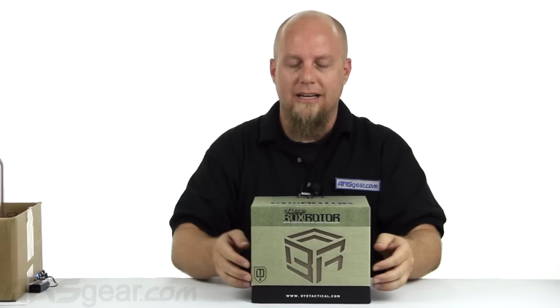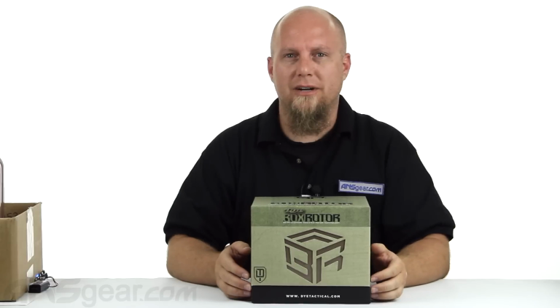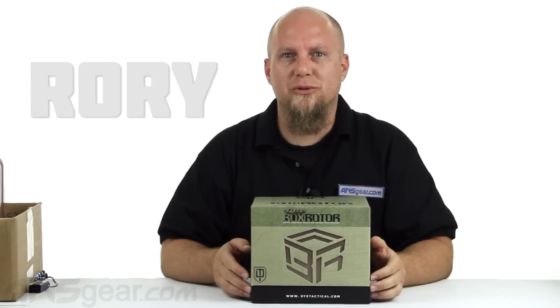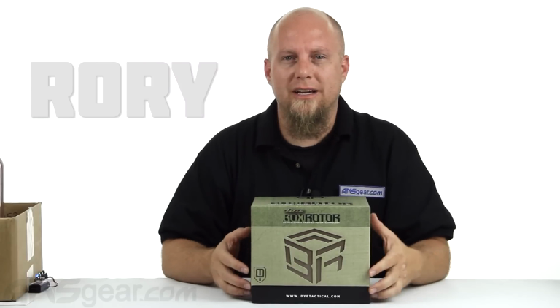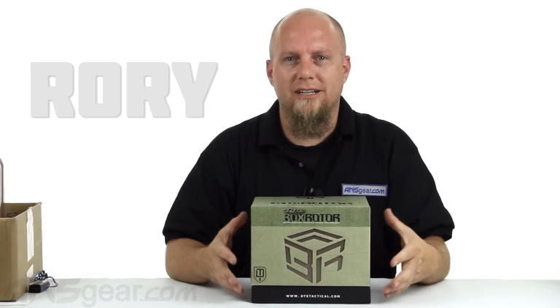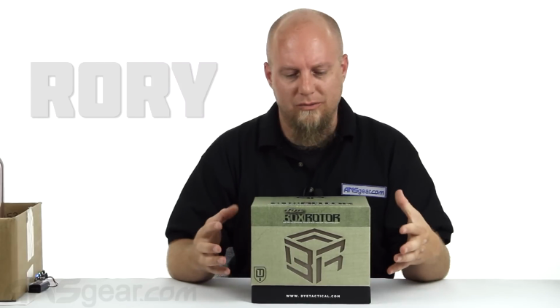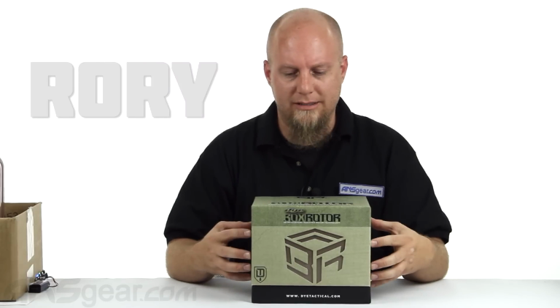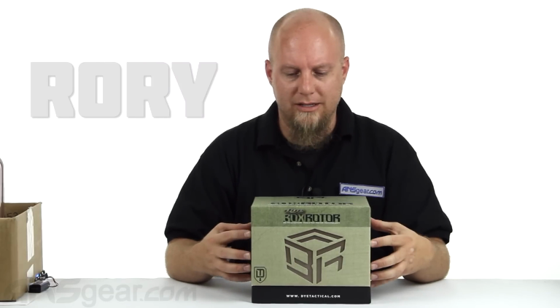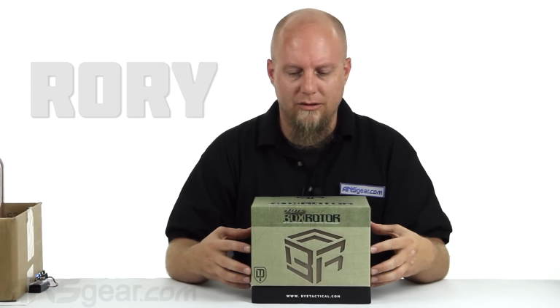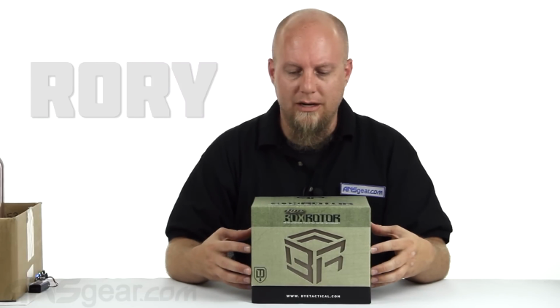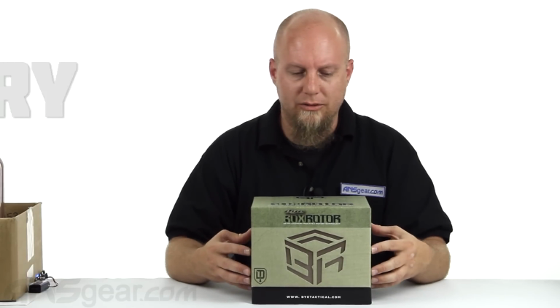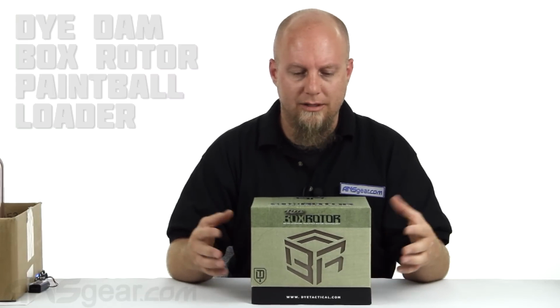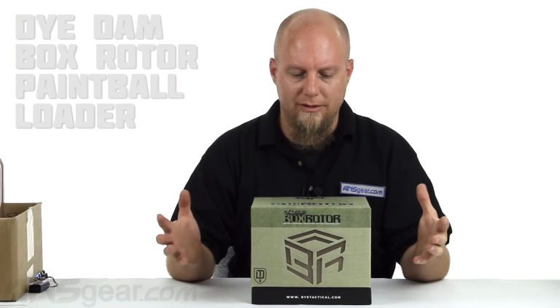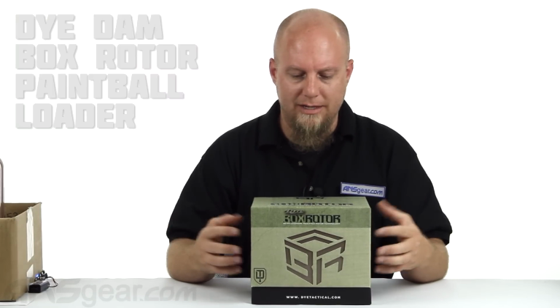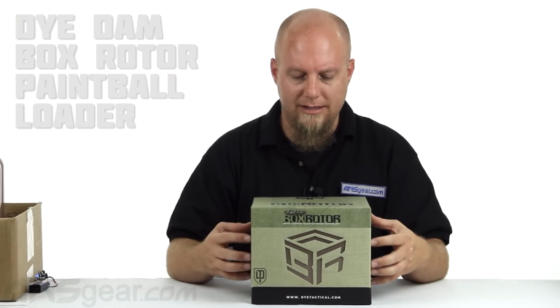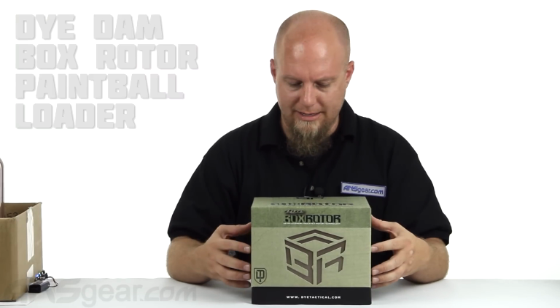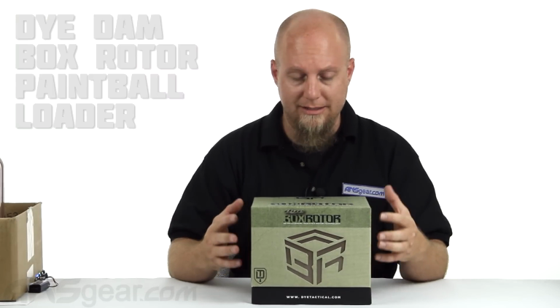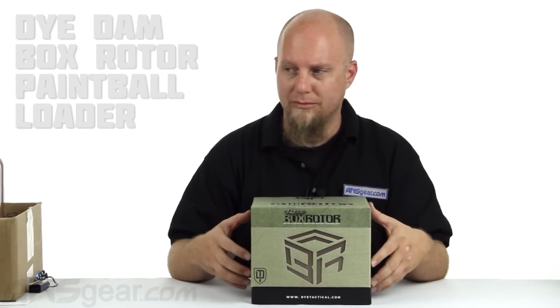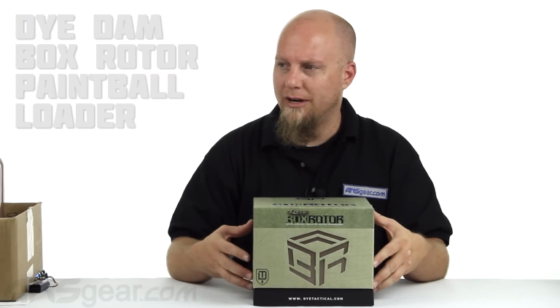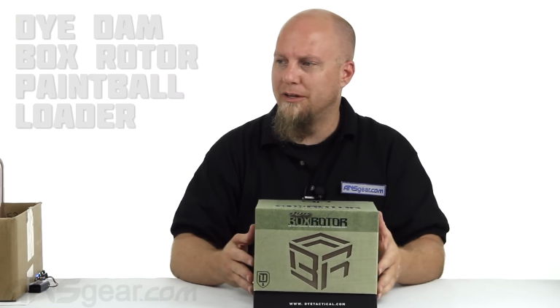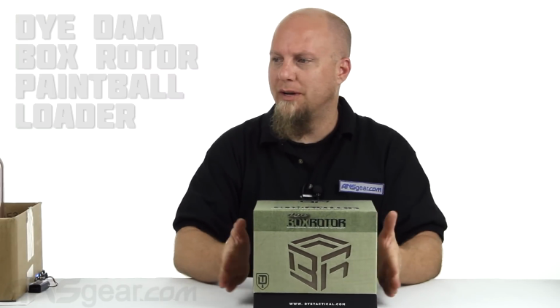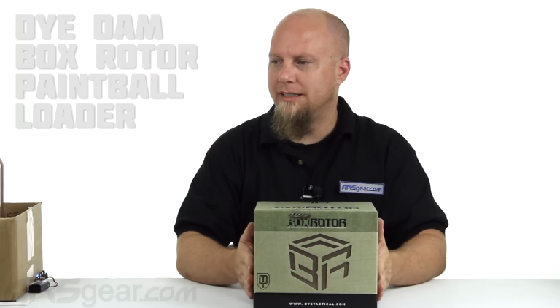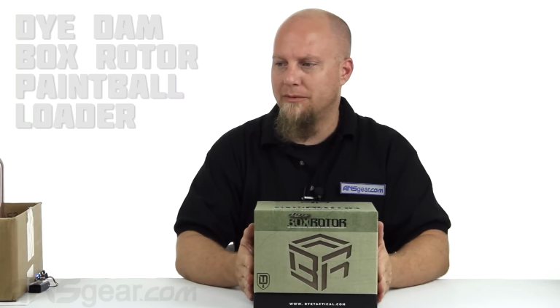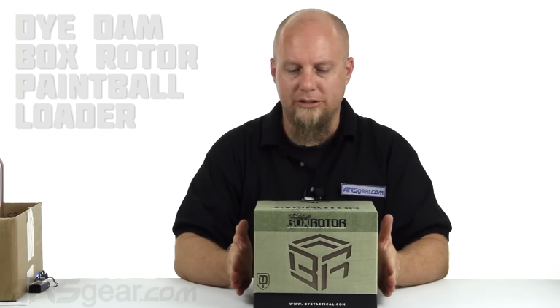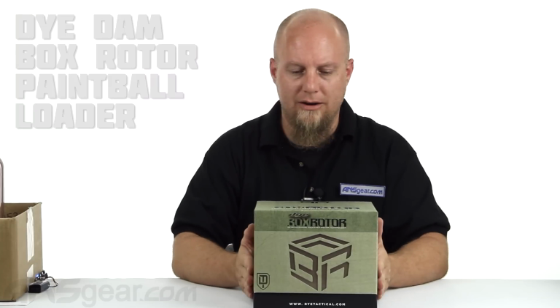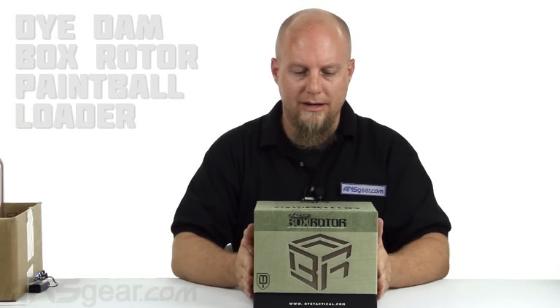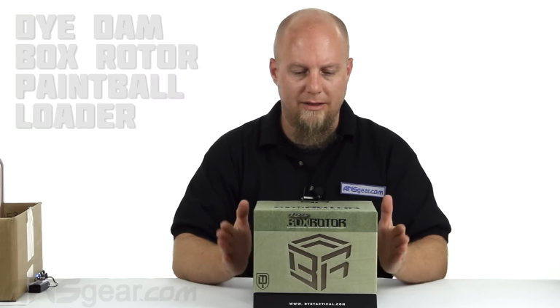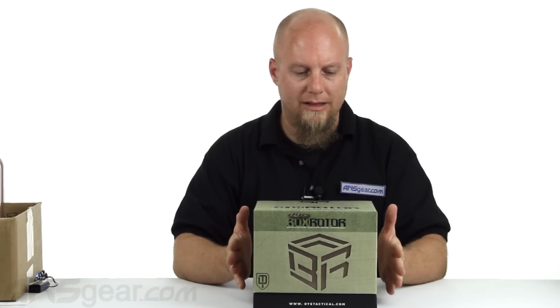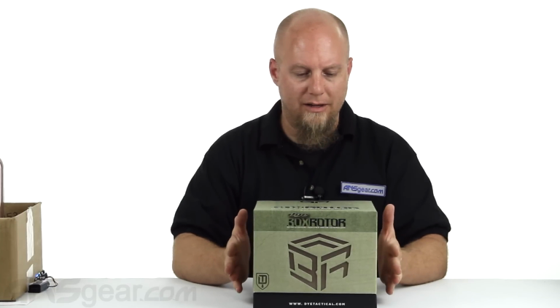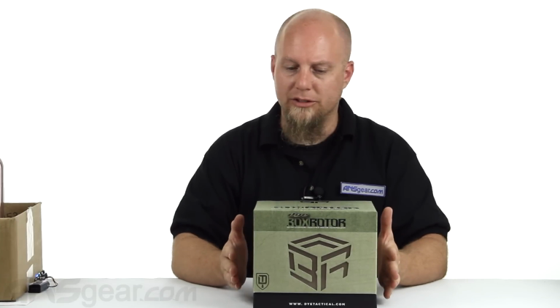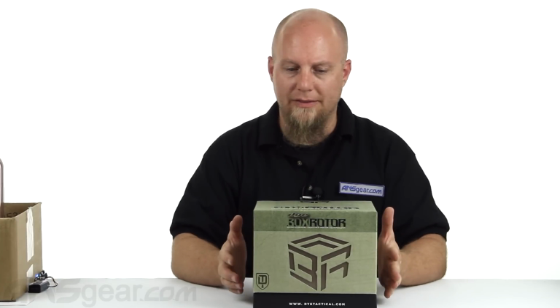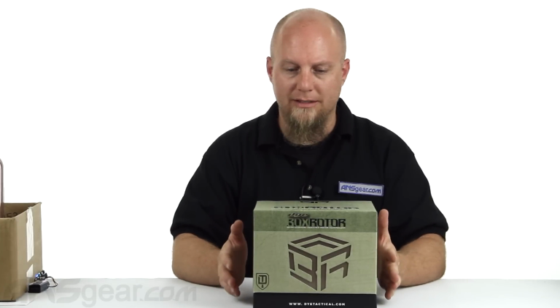Hey everybody, it's Rory from ANS Gear. We're going to take a look at the new Box Rotor from Dye. This is the loader everybody's been waiting to see, everybody wants to check out. They are finally available — we just got them in today.